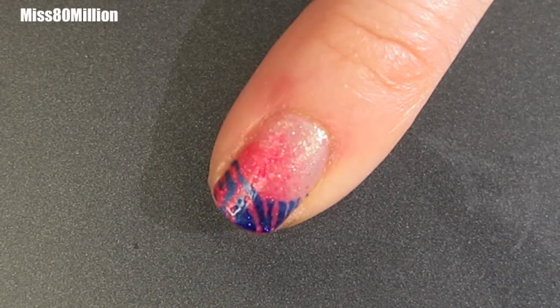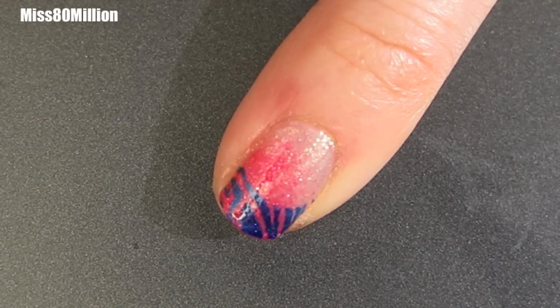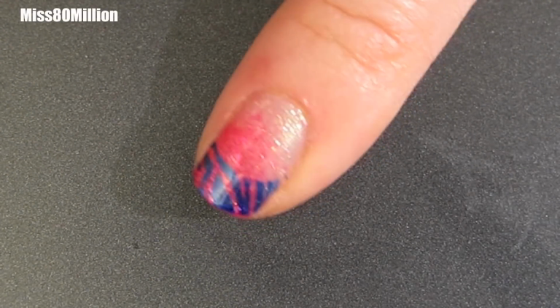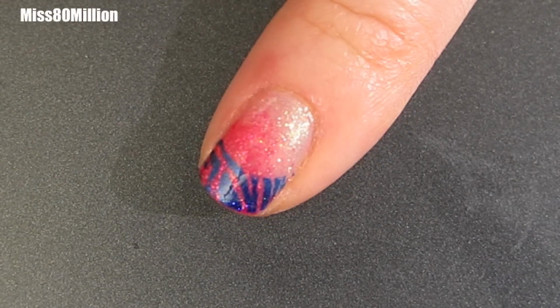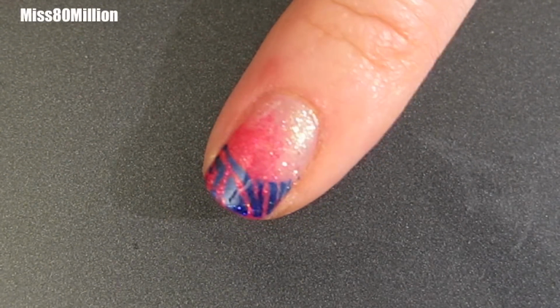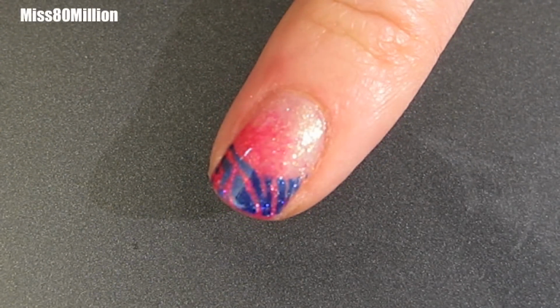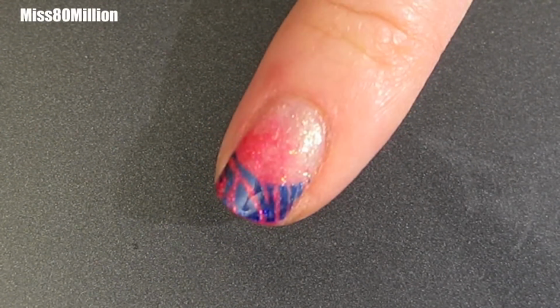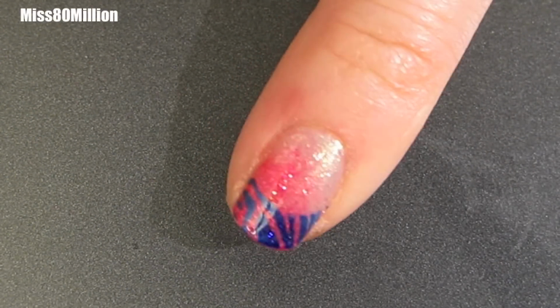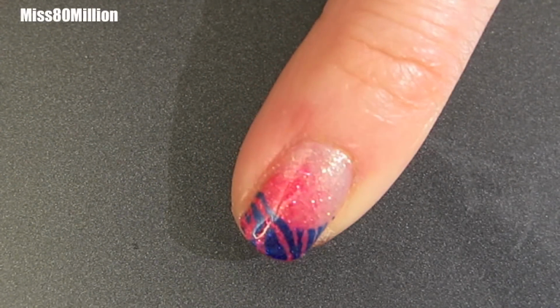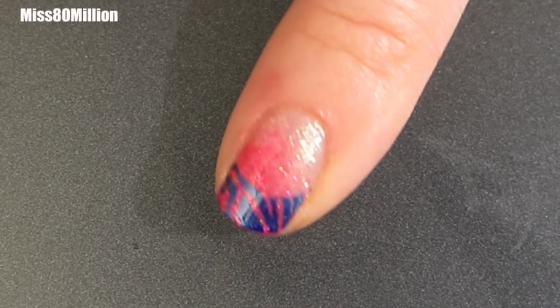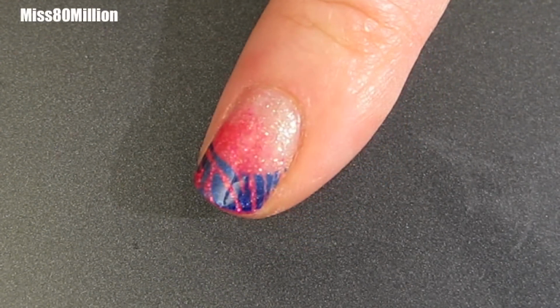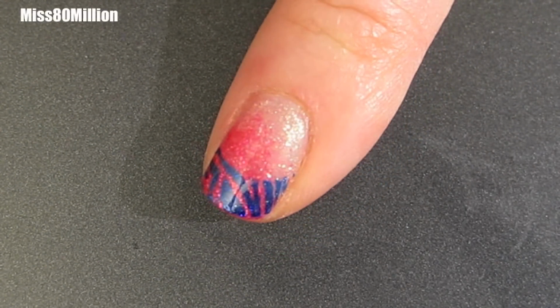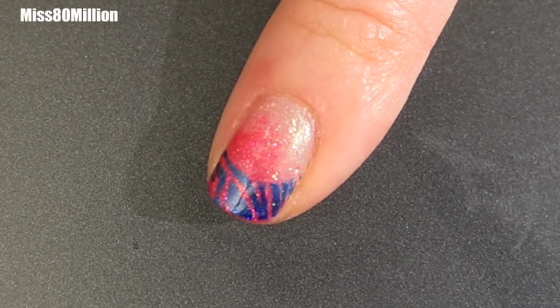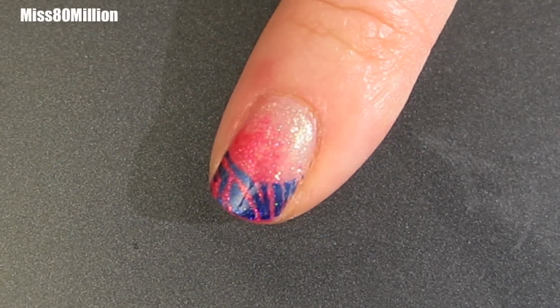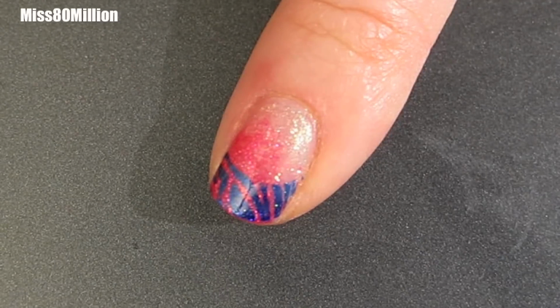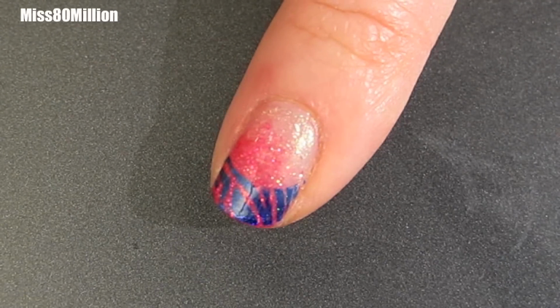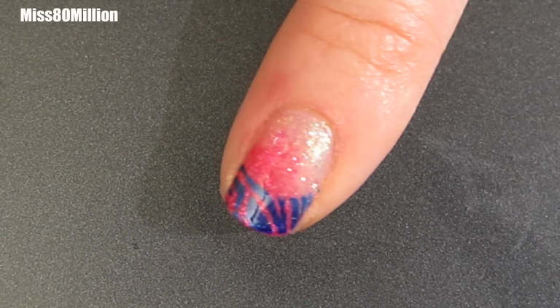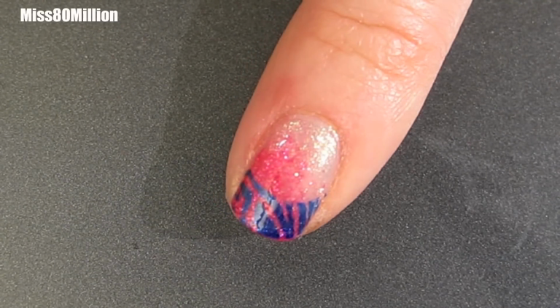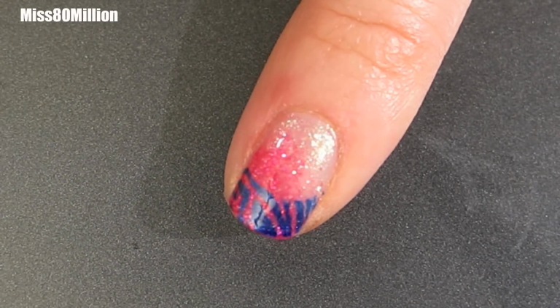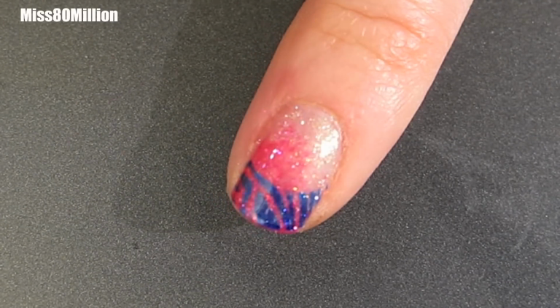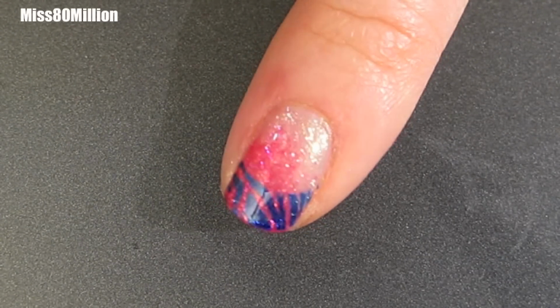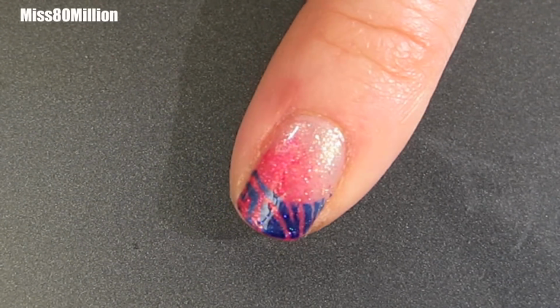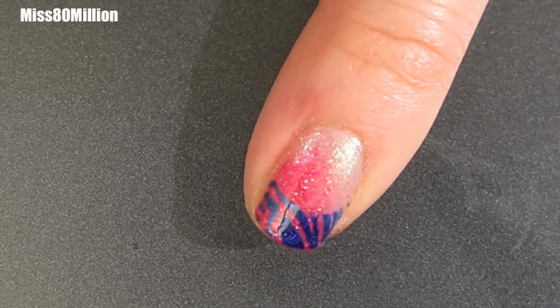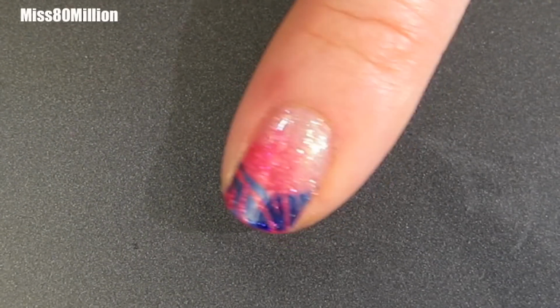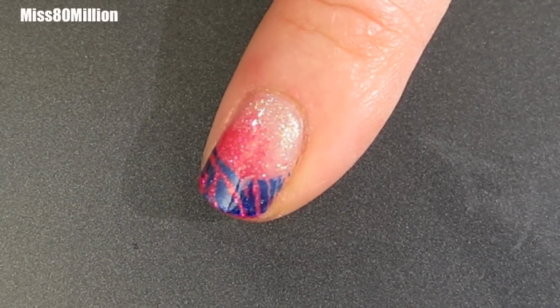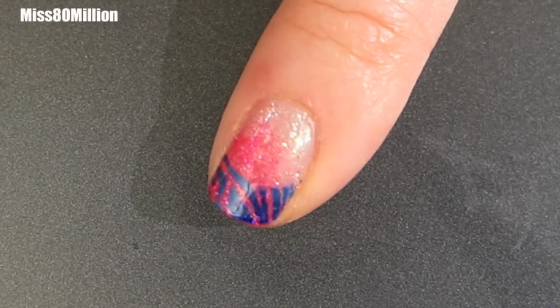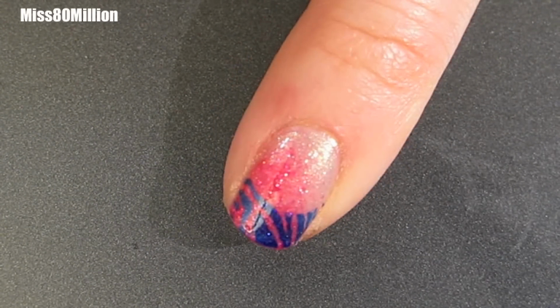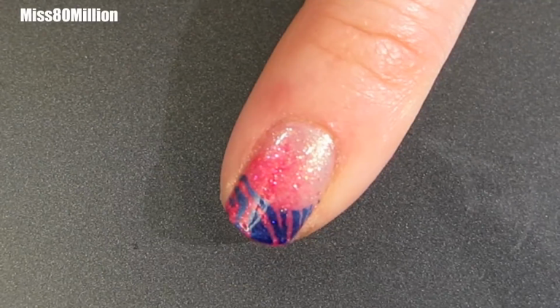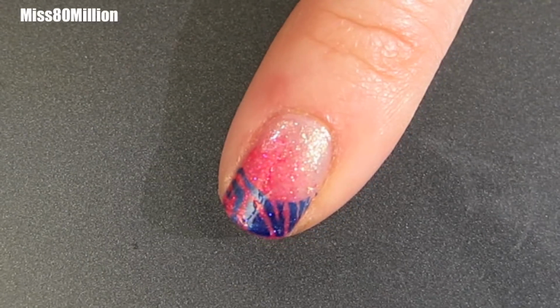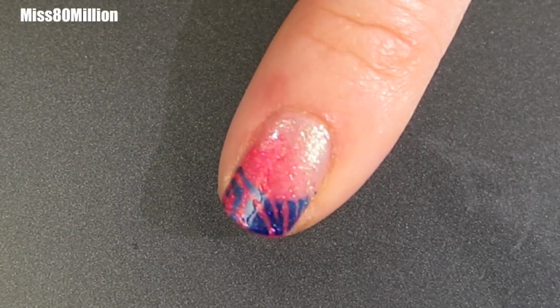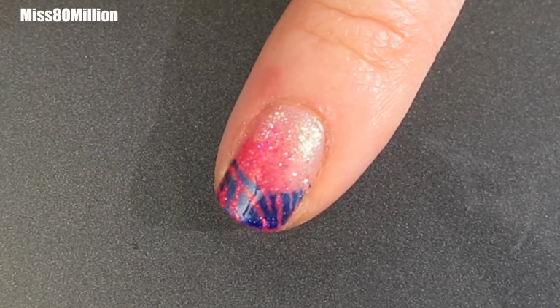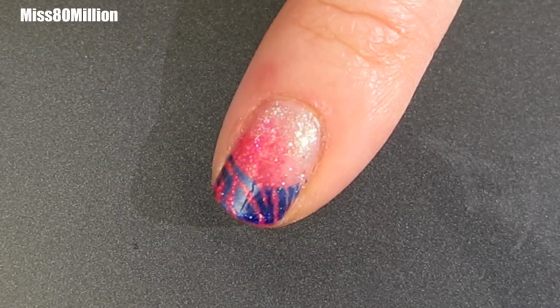Hey guys, how's it going? I have this pretty simple stamping tutorial for you today. It is using a brand new Conad plate that I received. It's a little bit of a zebra French tip, so let's get started.